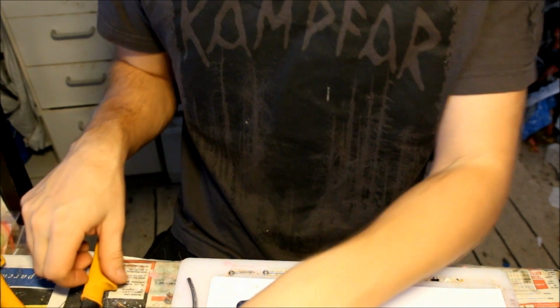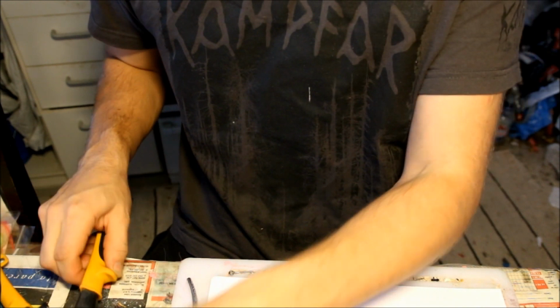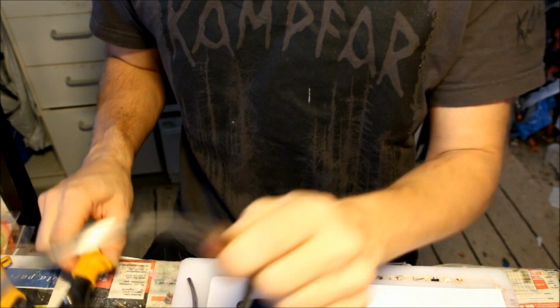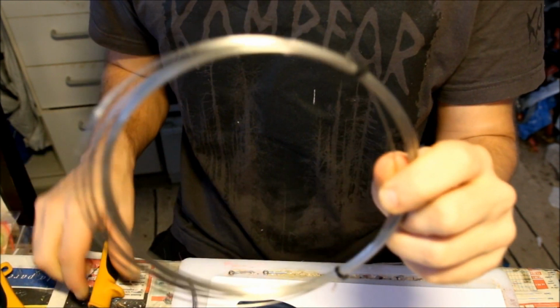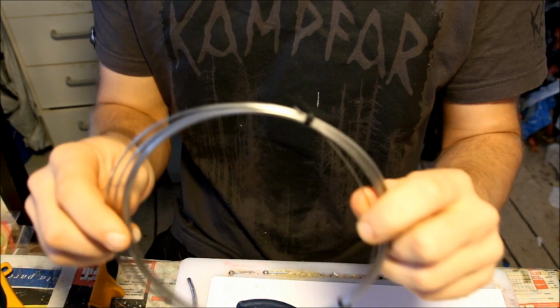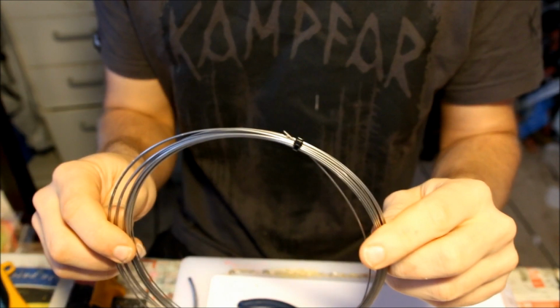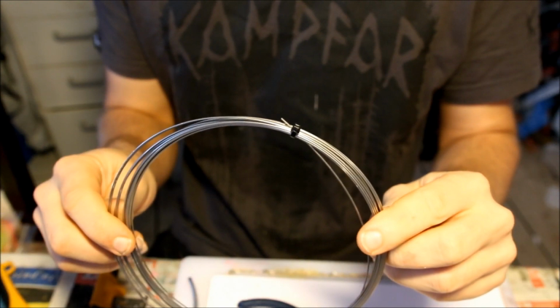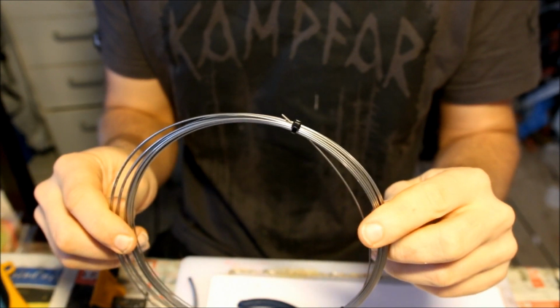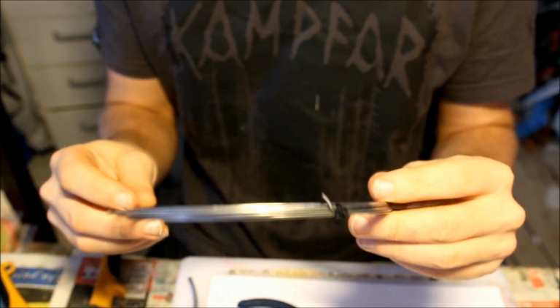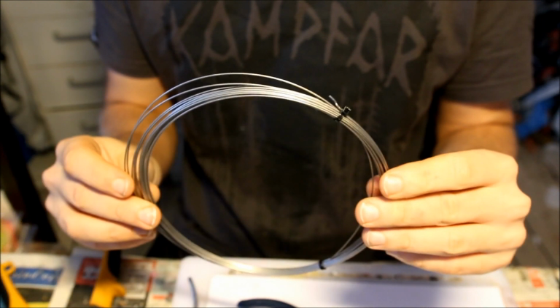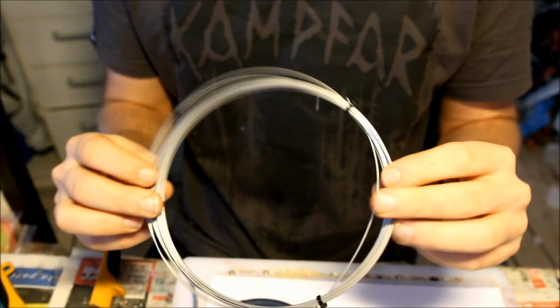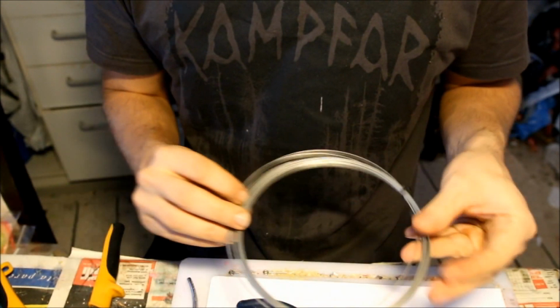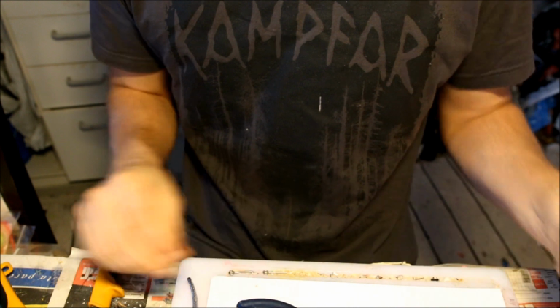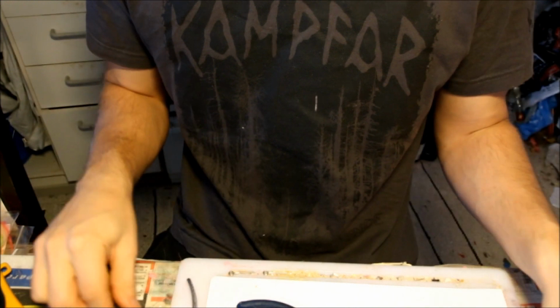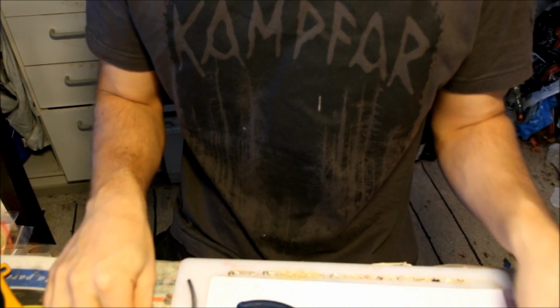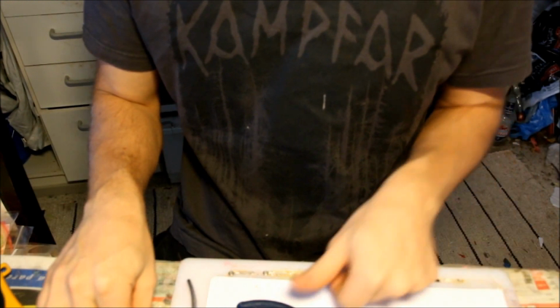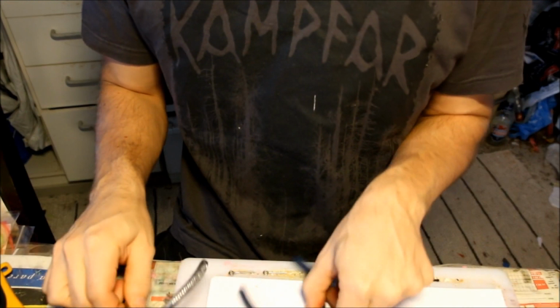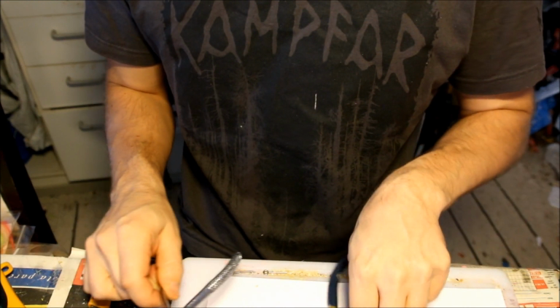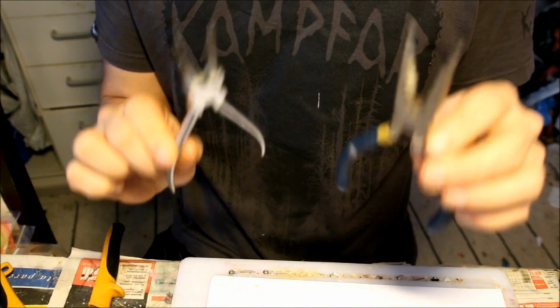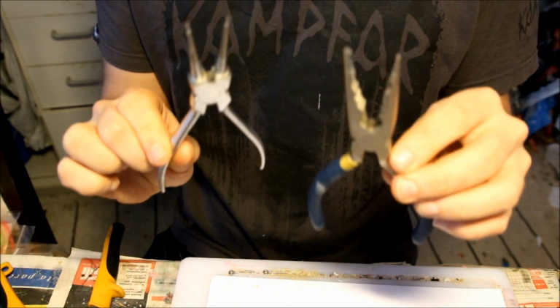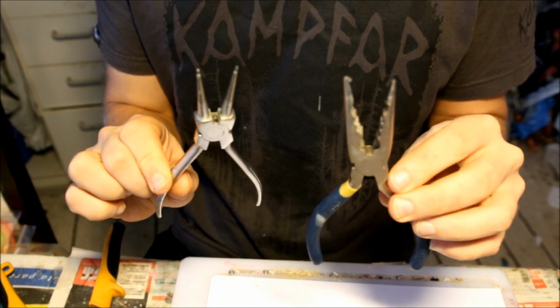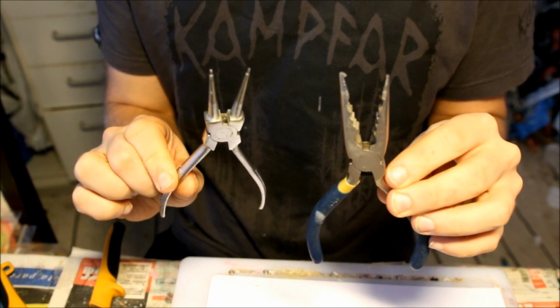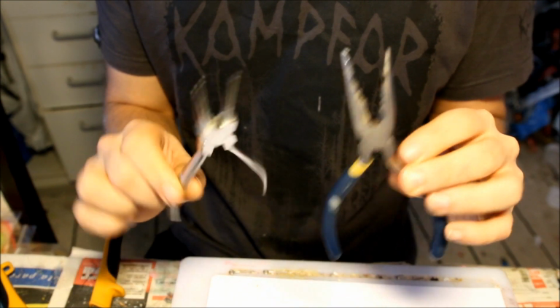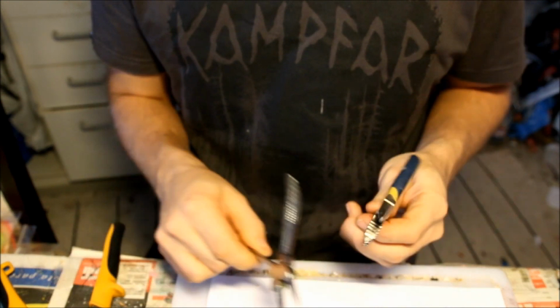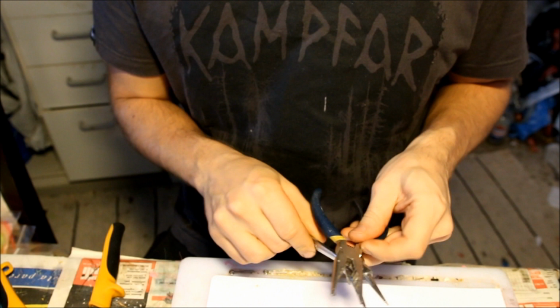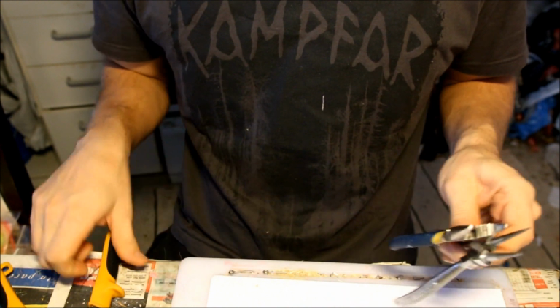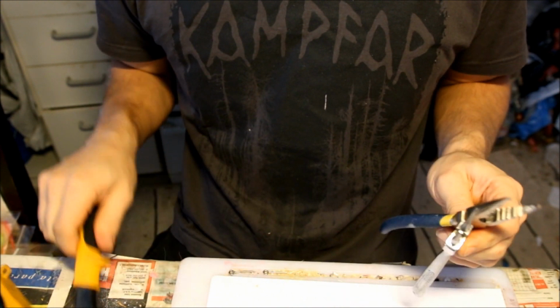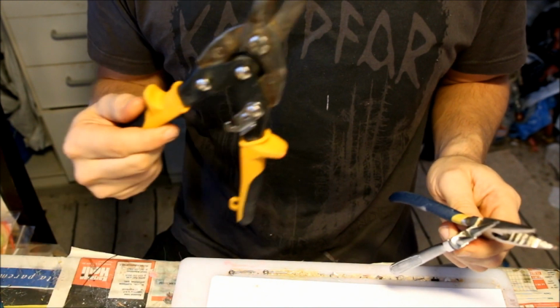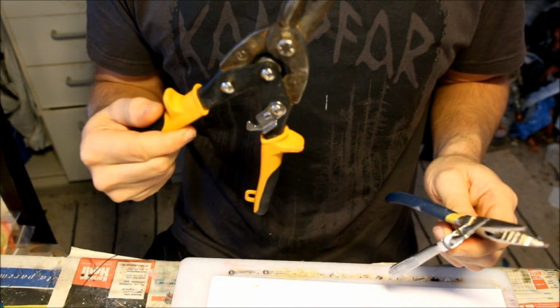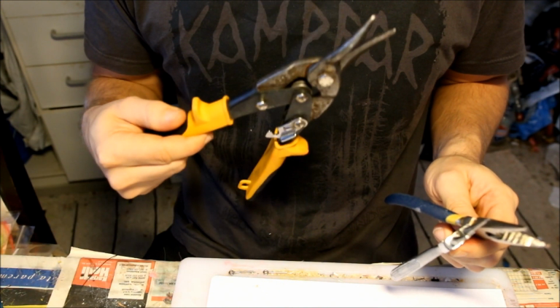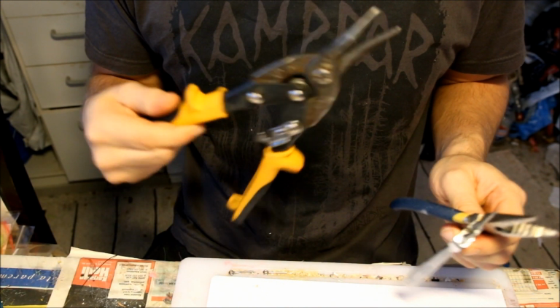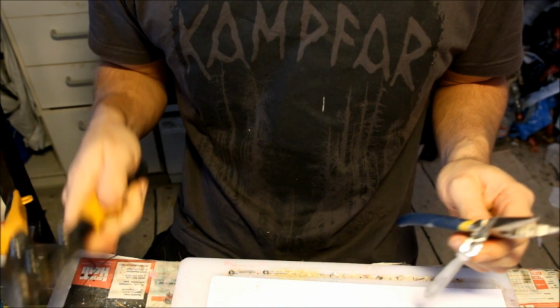So what you're going to need is some stainless steel wire — this is one millimeter — and you're going to need some pliers too, and then you're going to need something to cut the wire with.